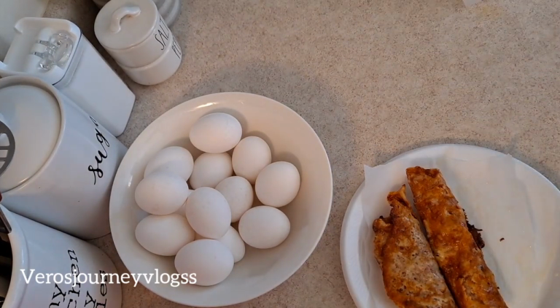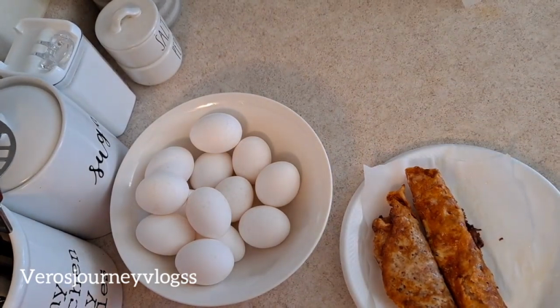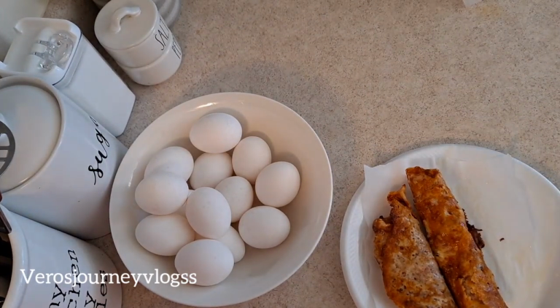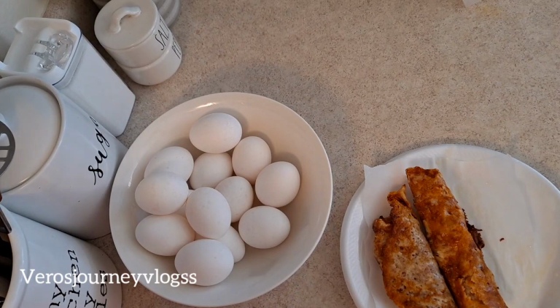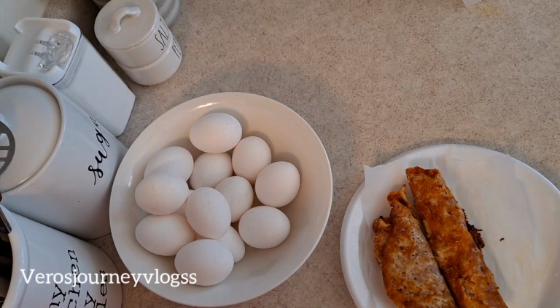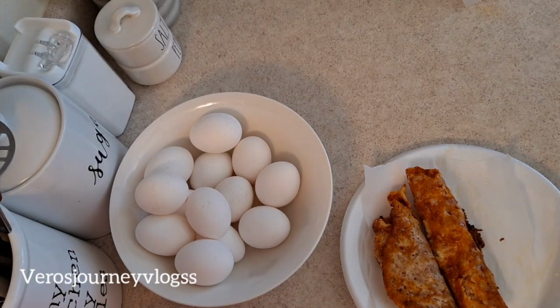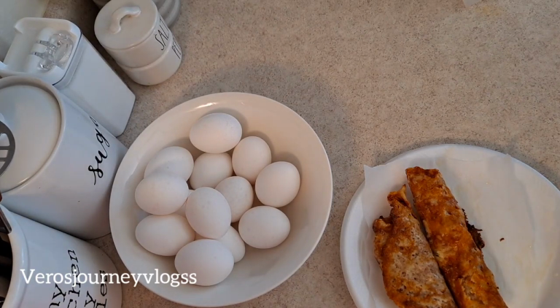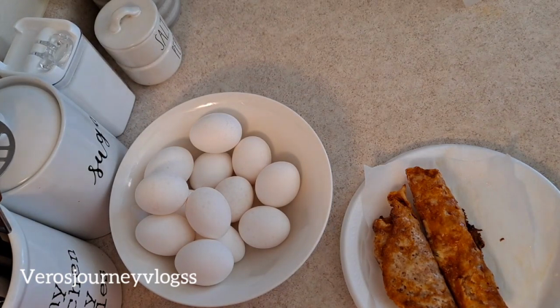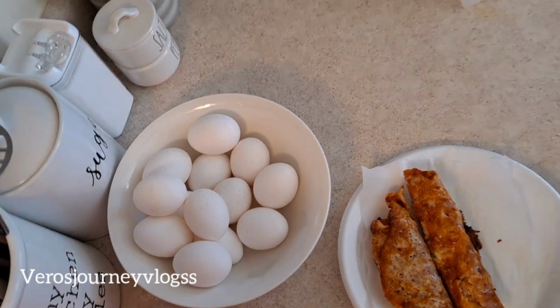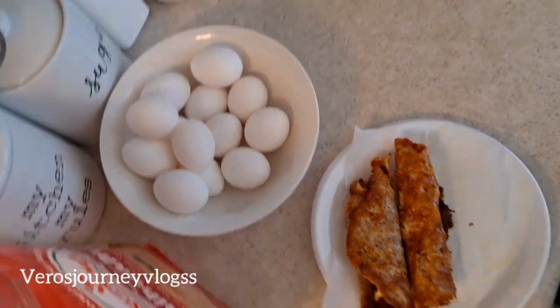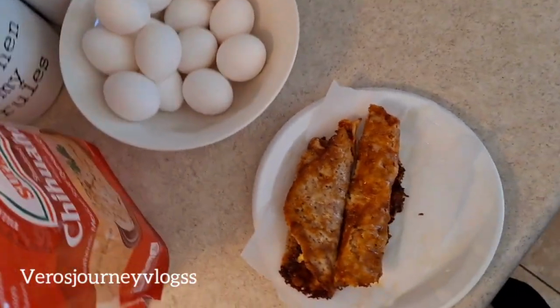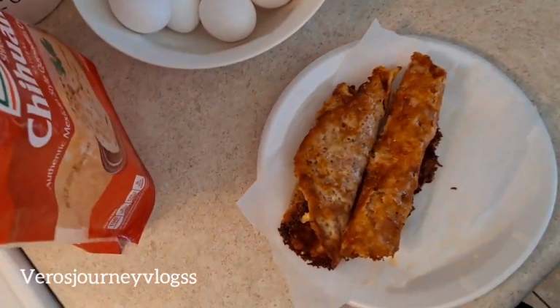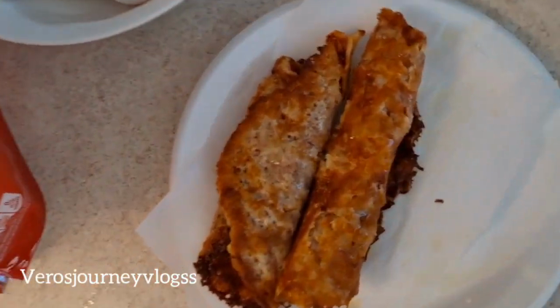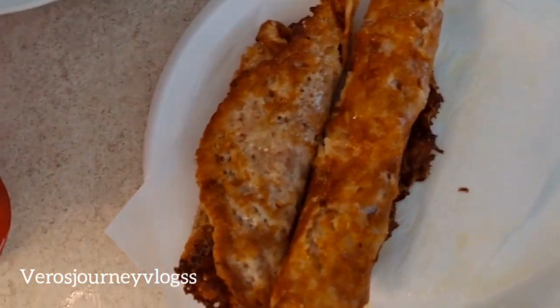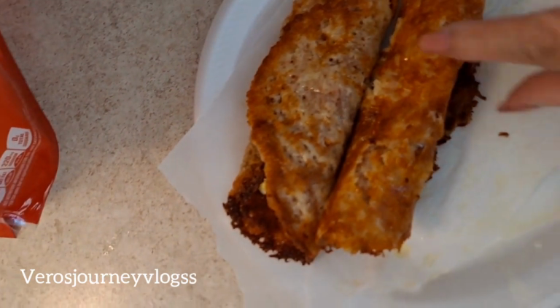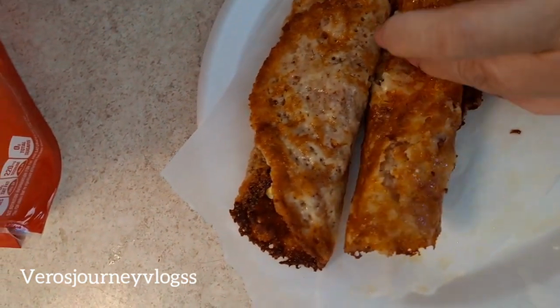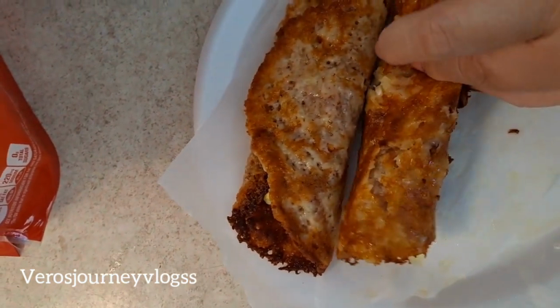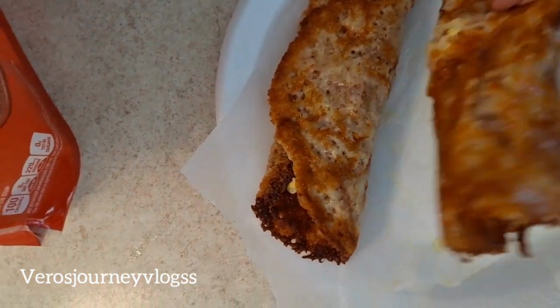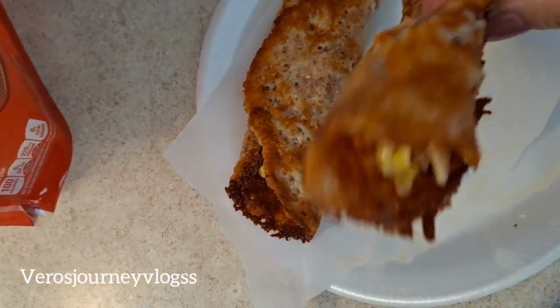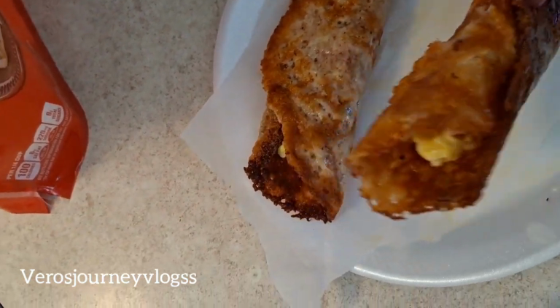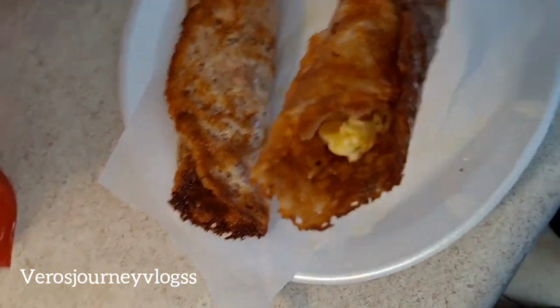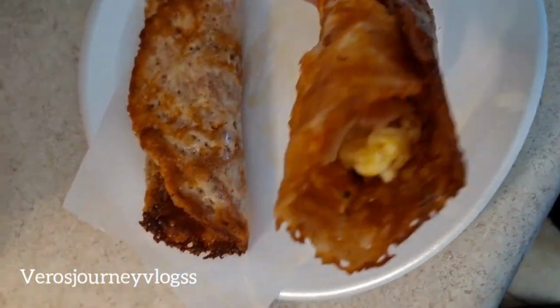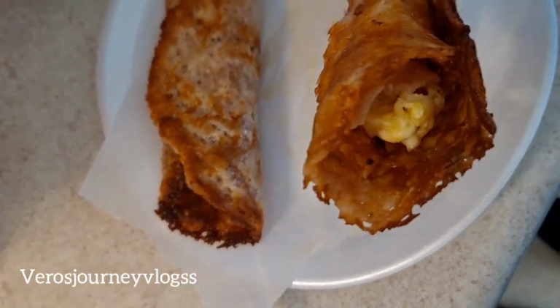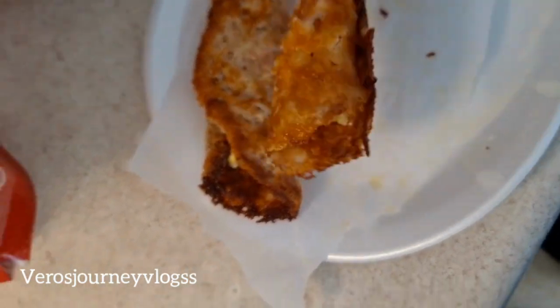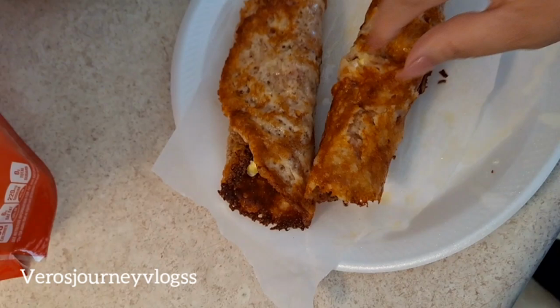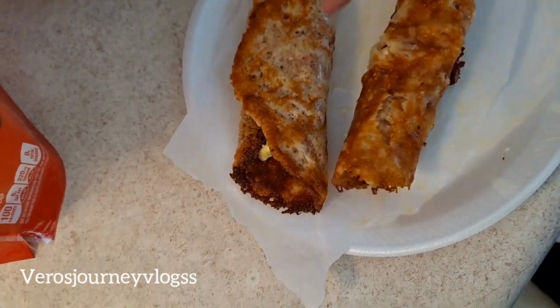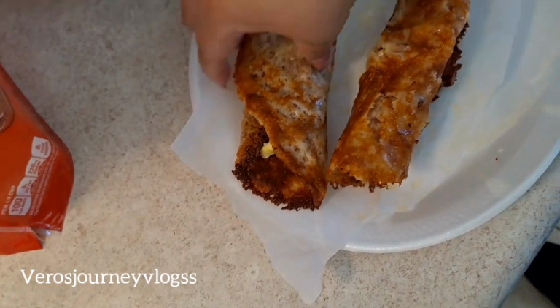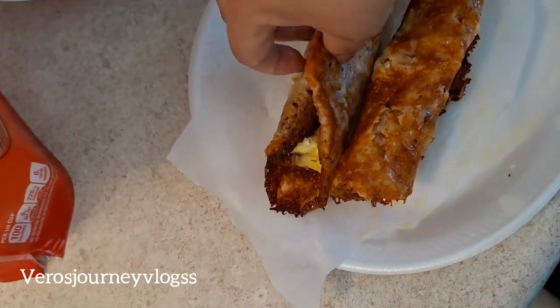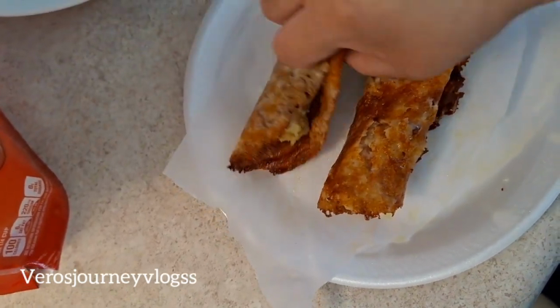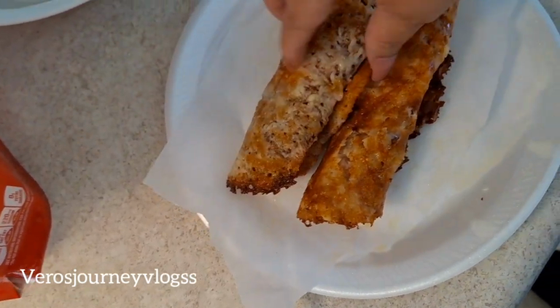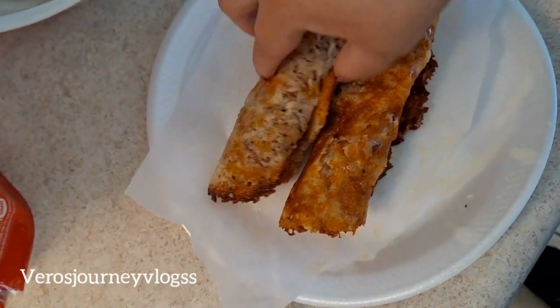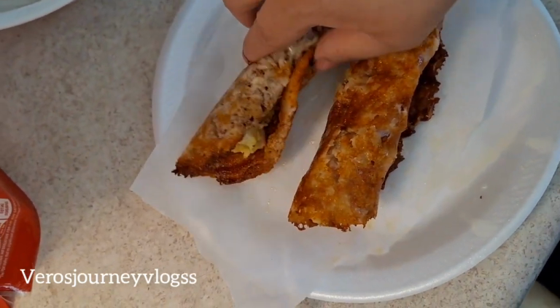There you go — this is how they came out. Very simple and easy ham and cheese burritos, or you could call them tacos — however you want to call them.